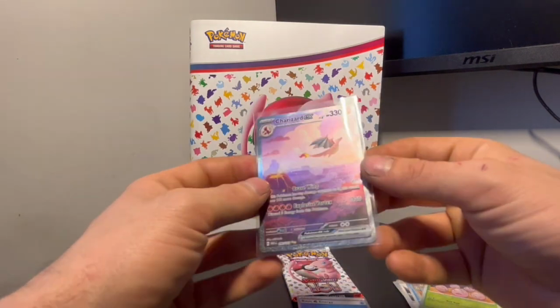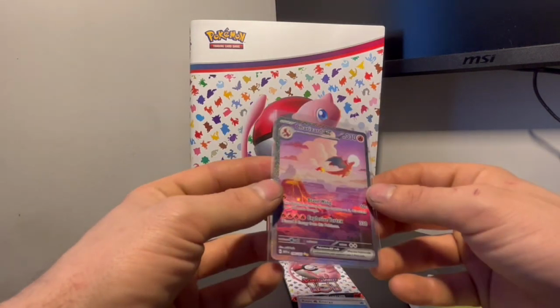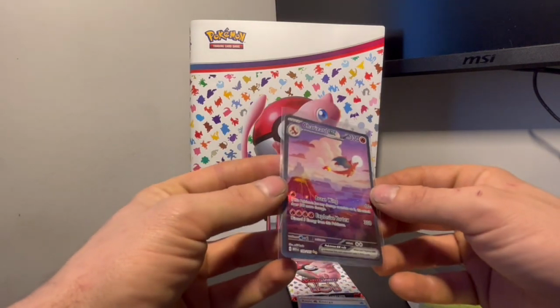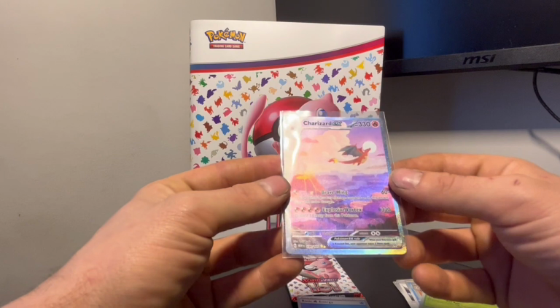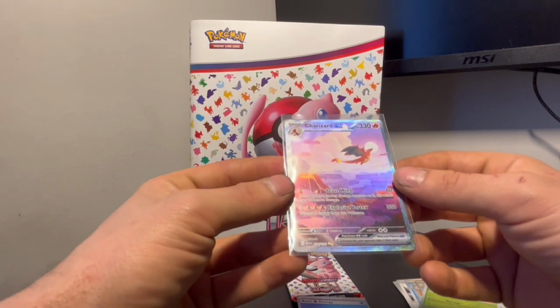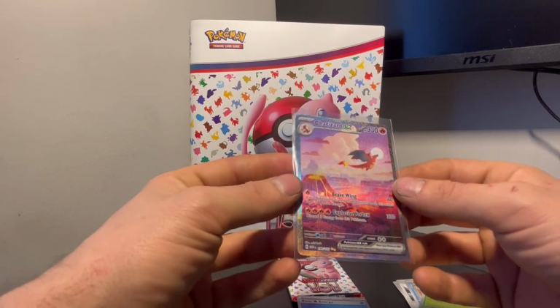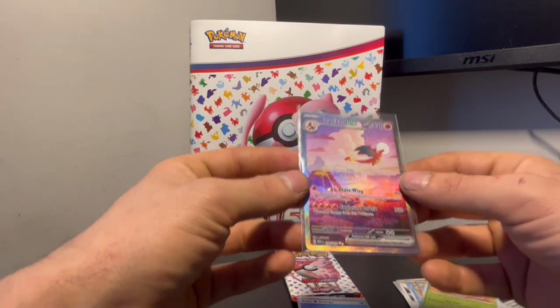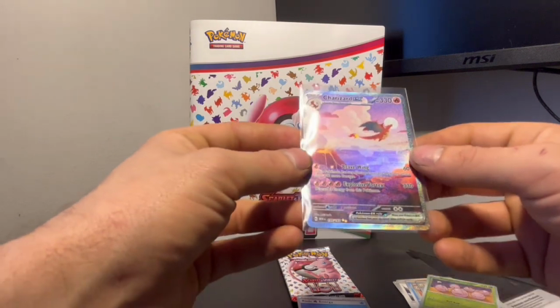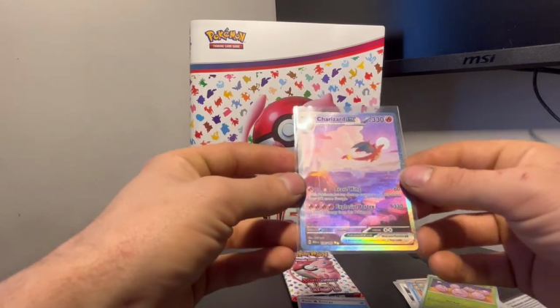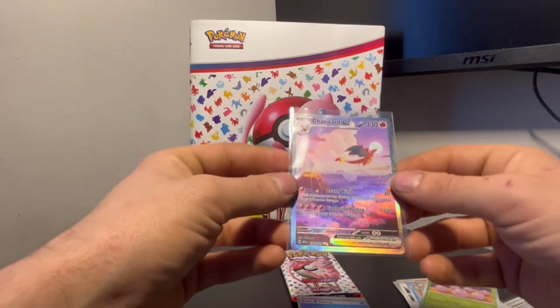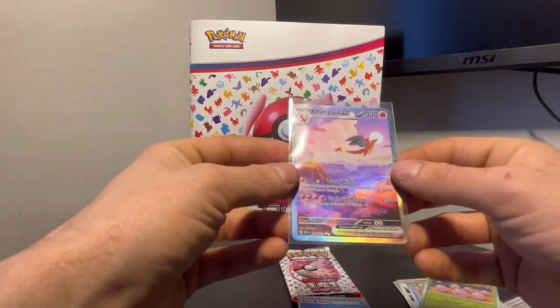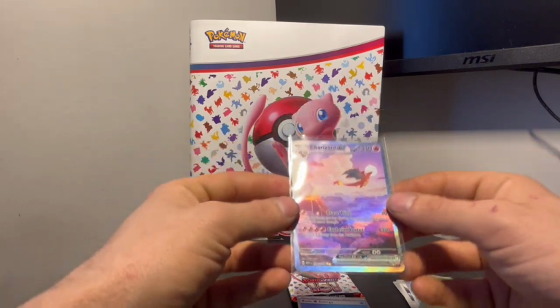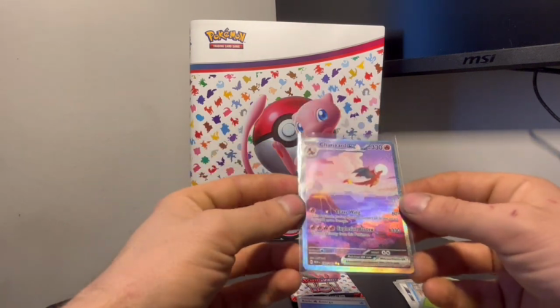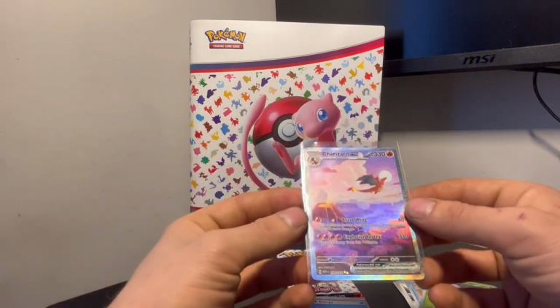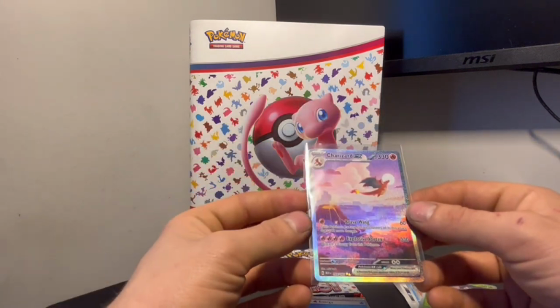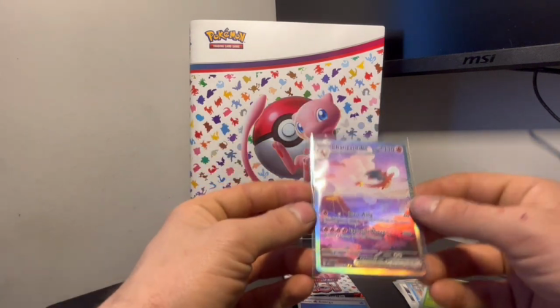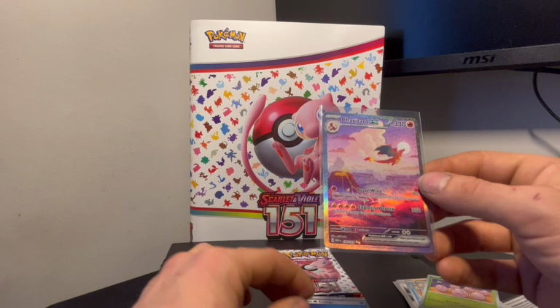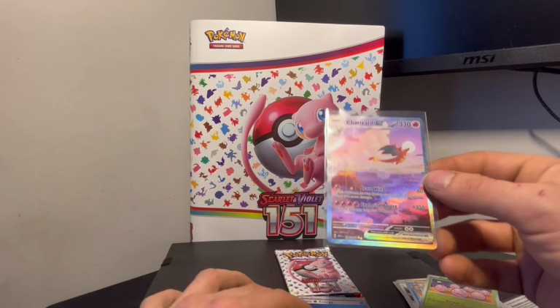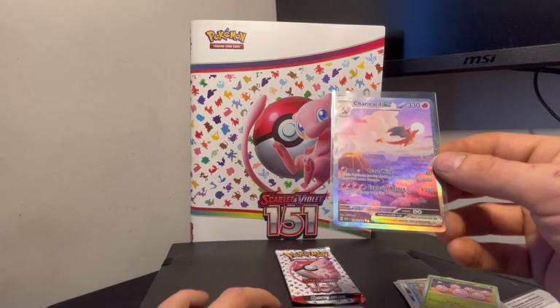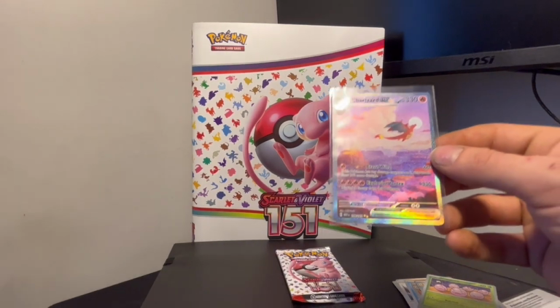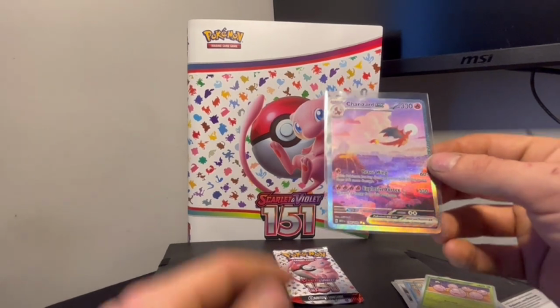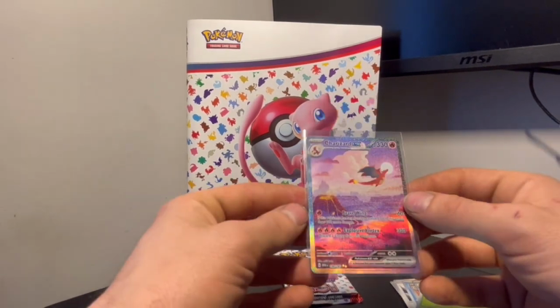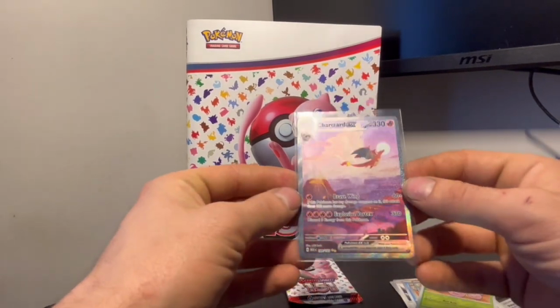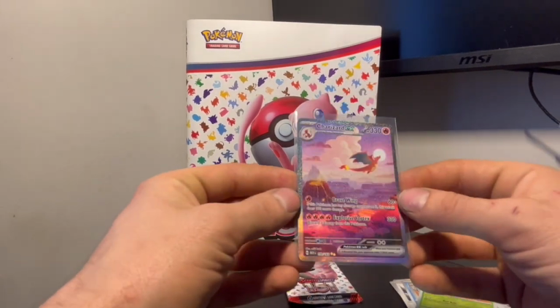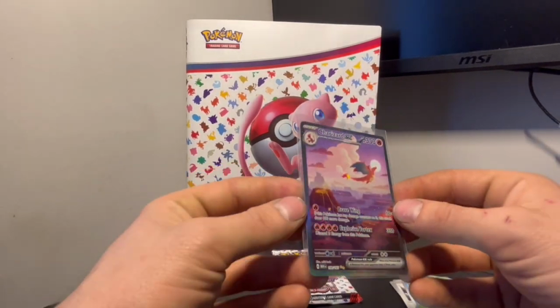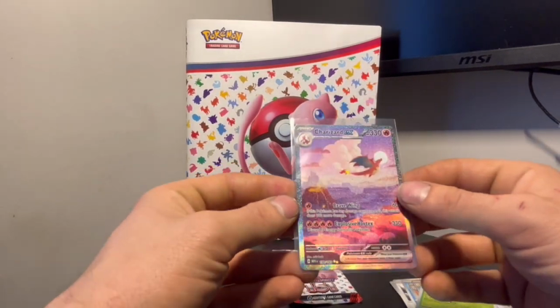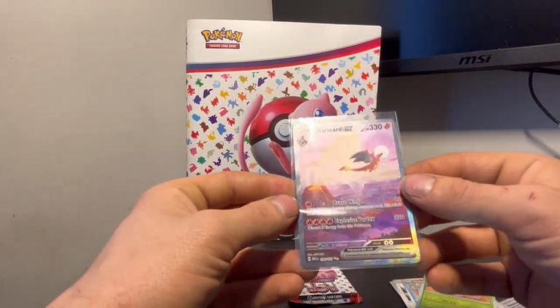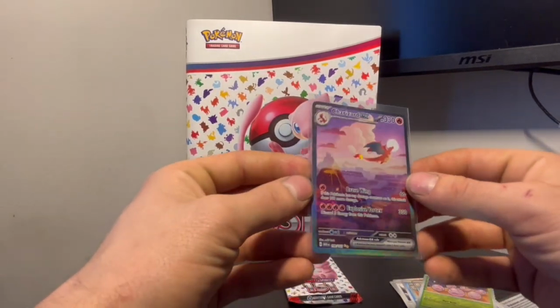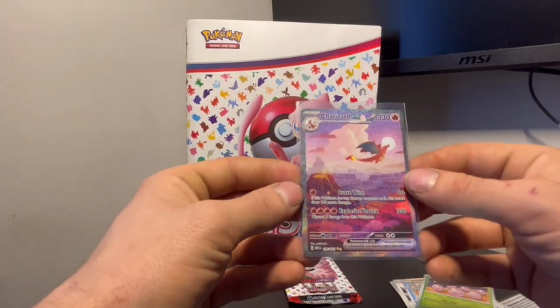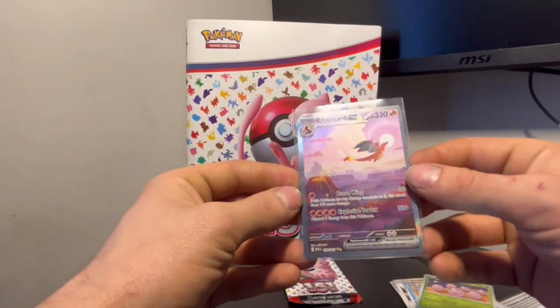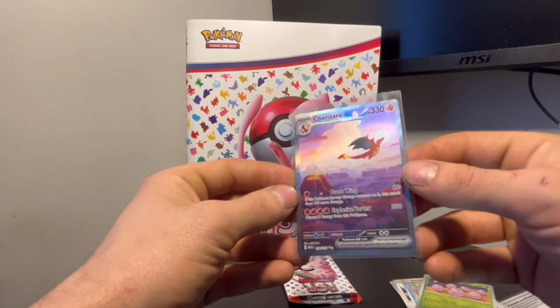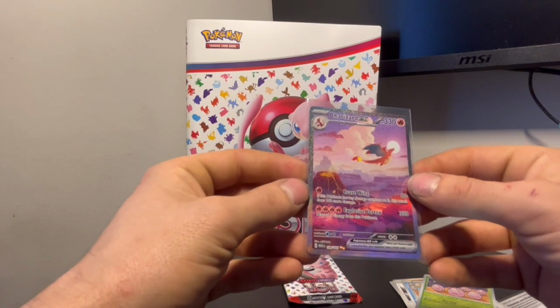It's the Special Illustration Rare! Oh my god — on our first day of 151 guys. Is this a good sign? This is a great sign. Wow.